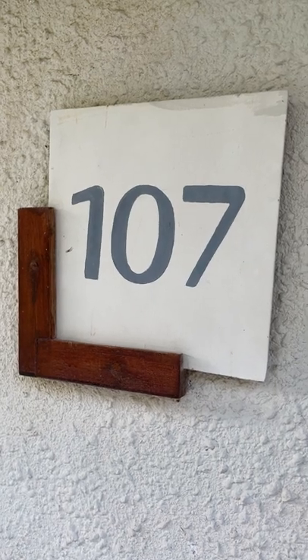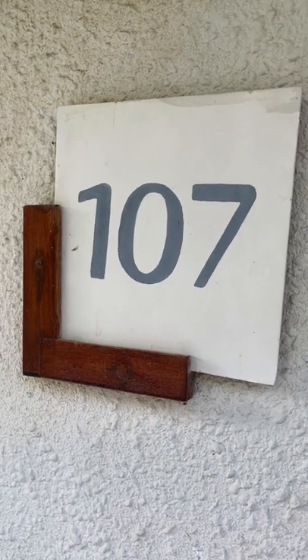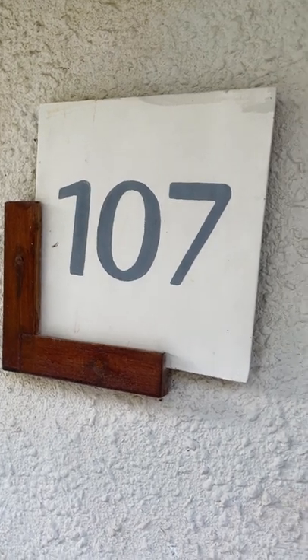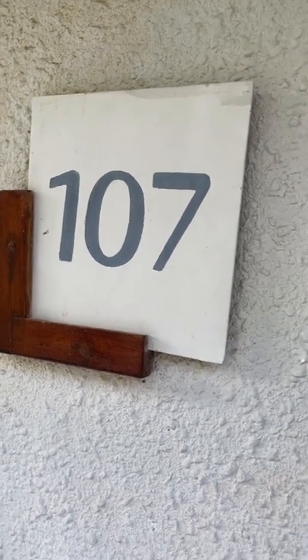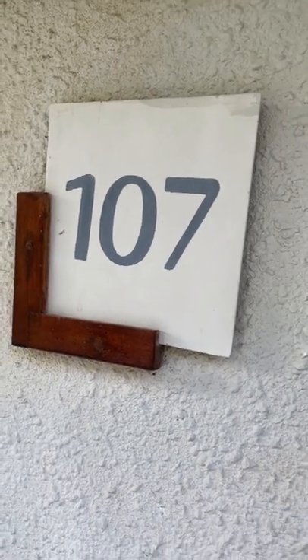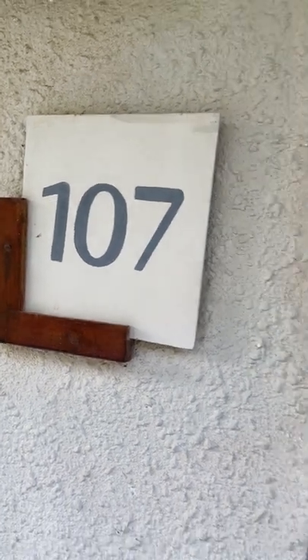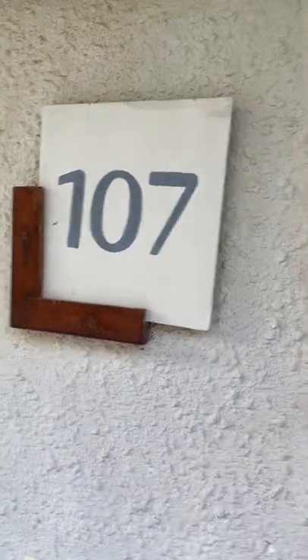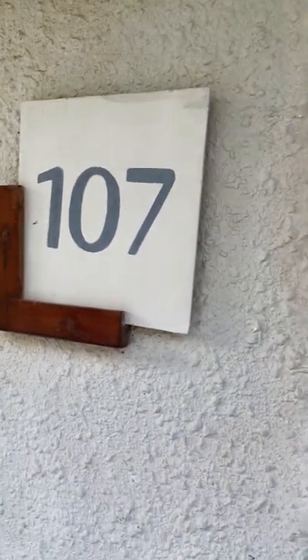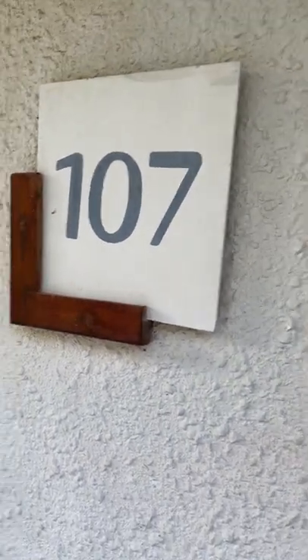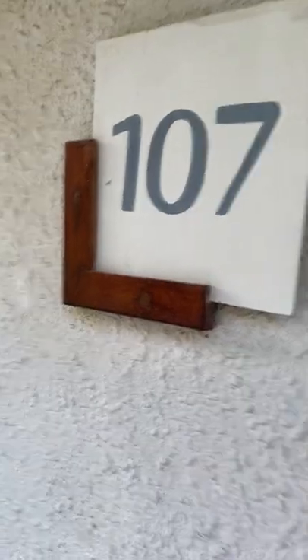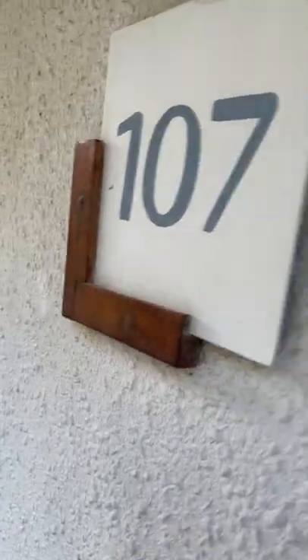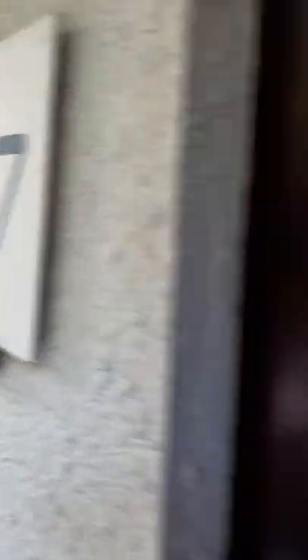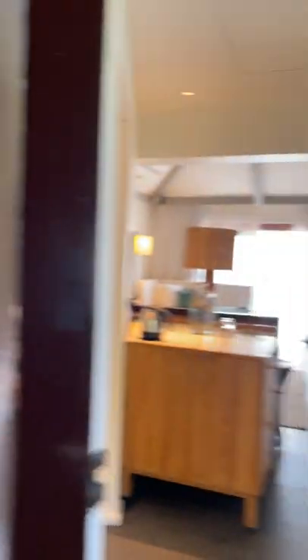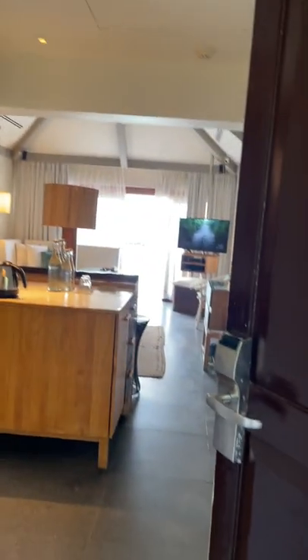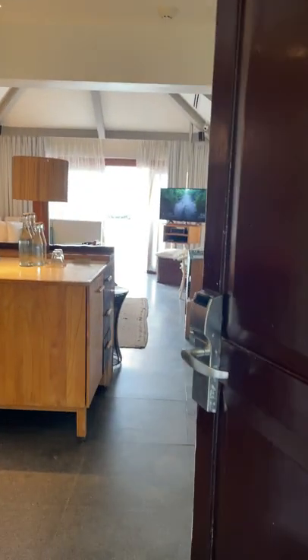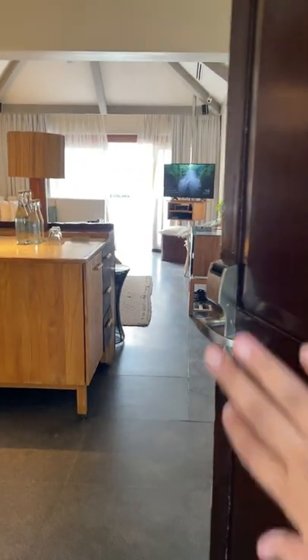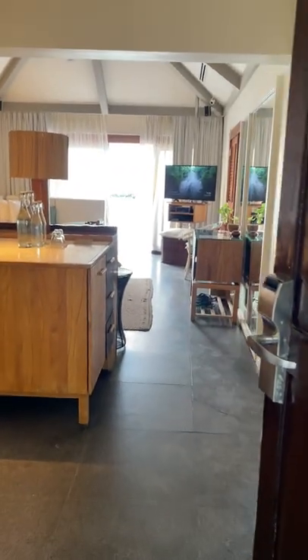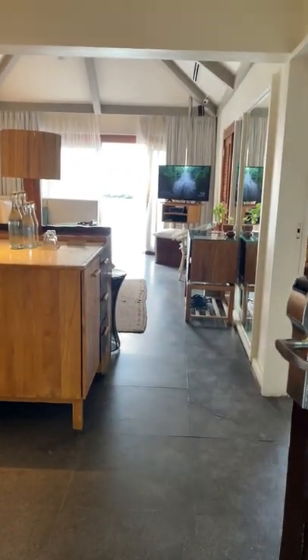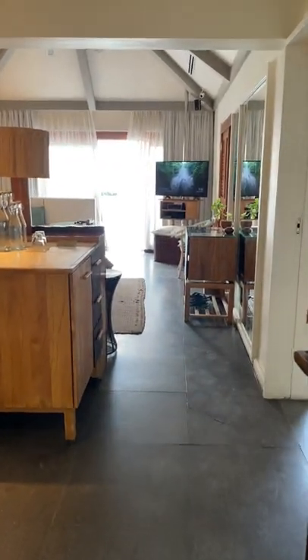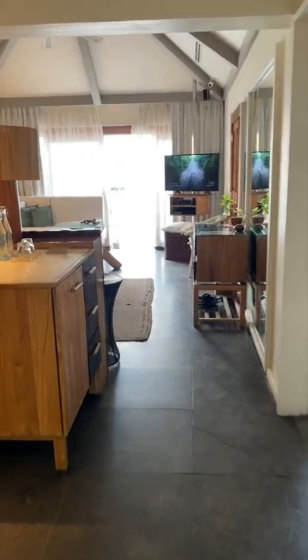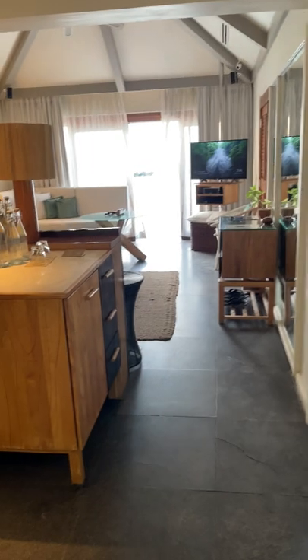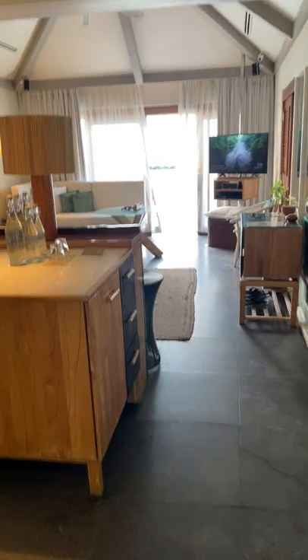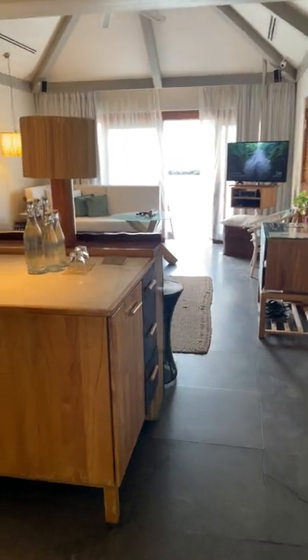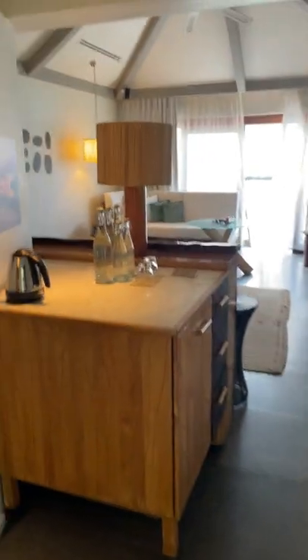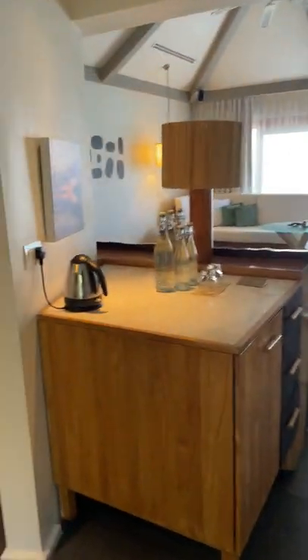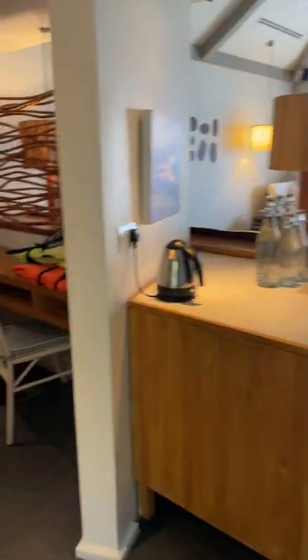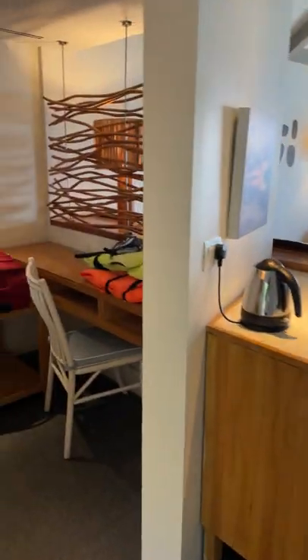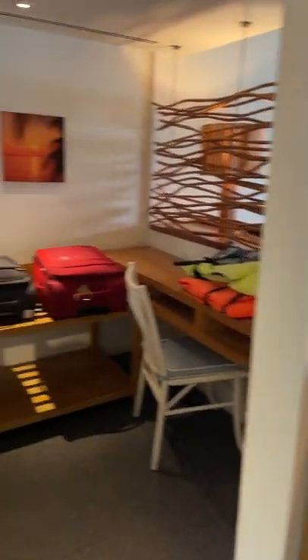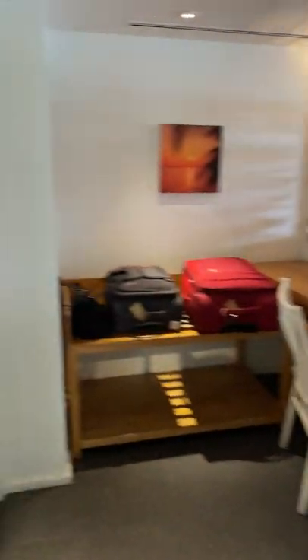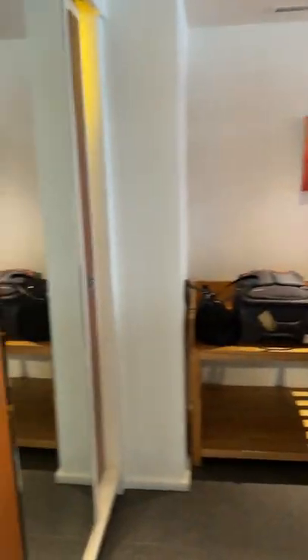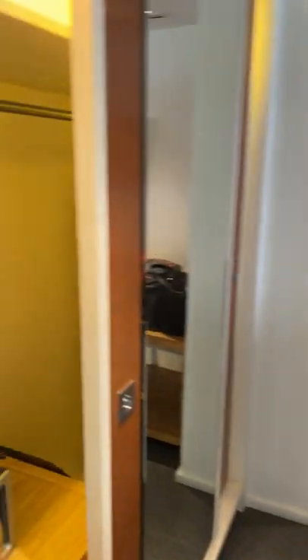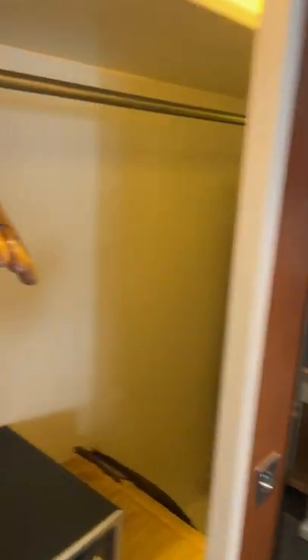Hi, we are at room number 107 at the Taj Coral Reef Maldives, and that's the entrance of the room of the water villa. I'm giving a full review of the room.